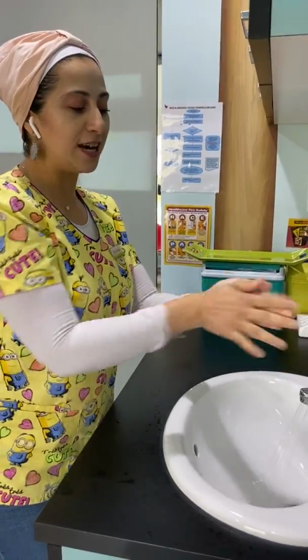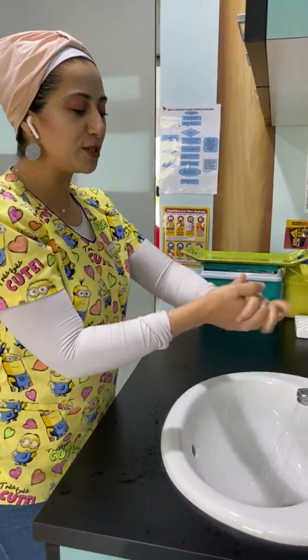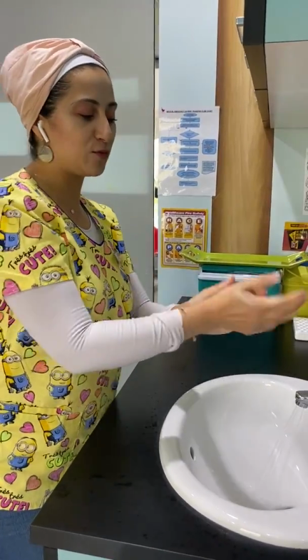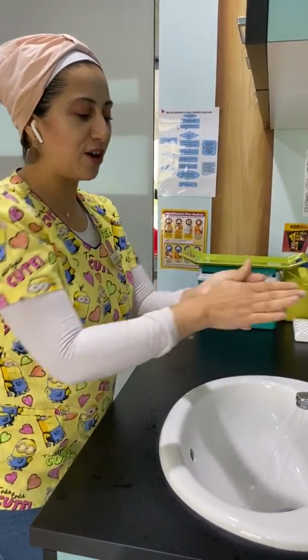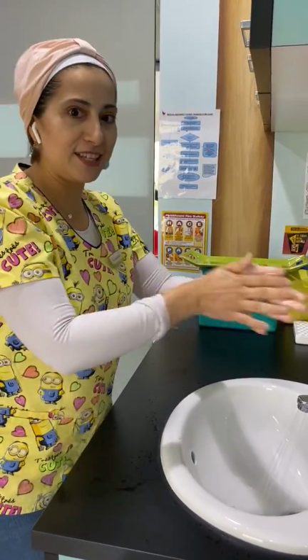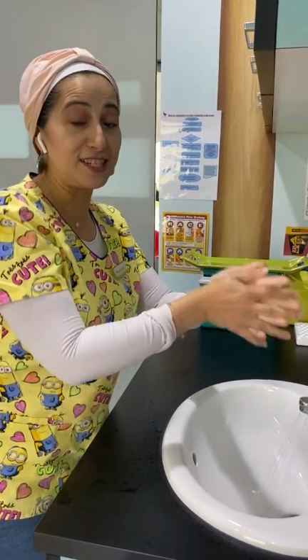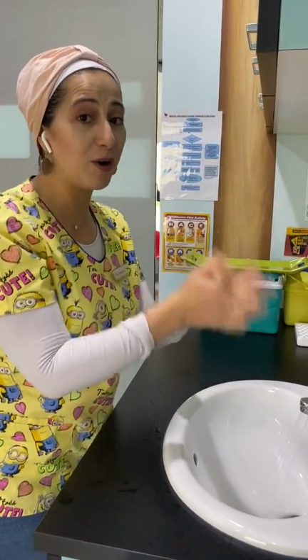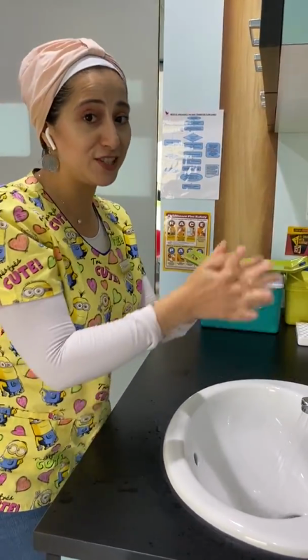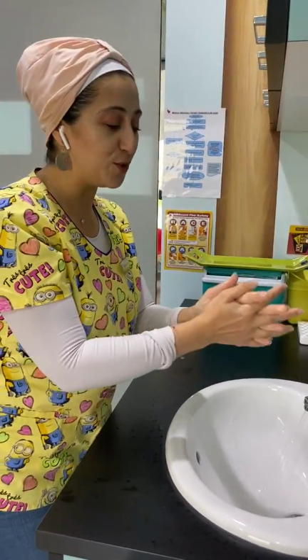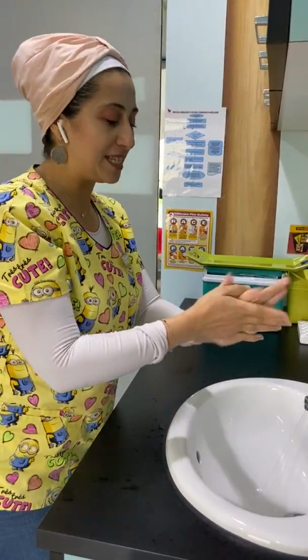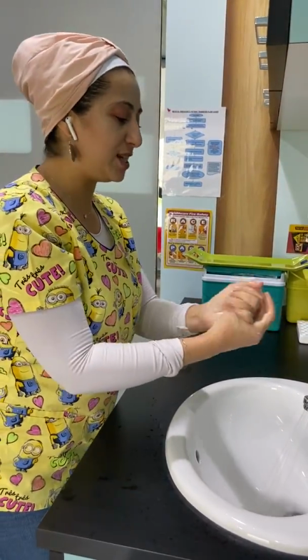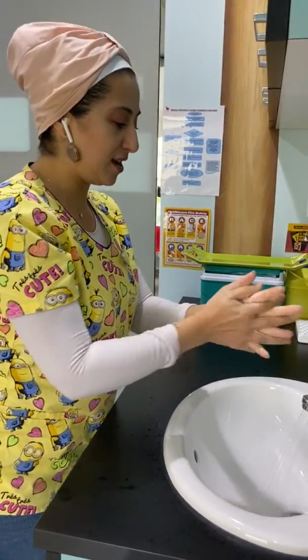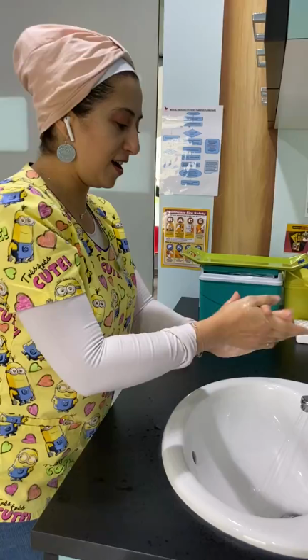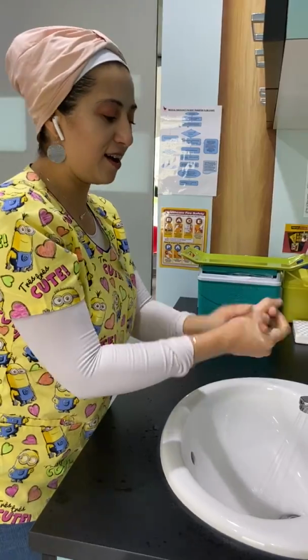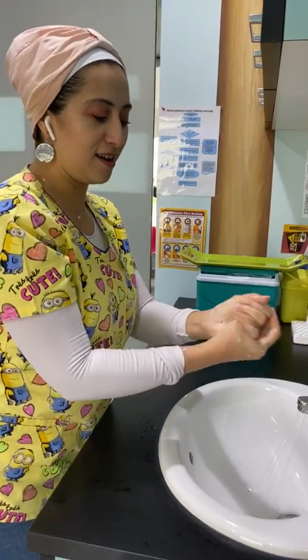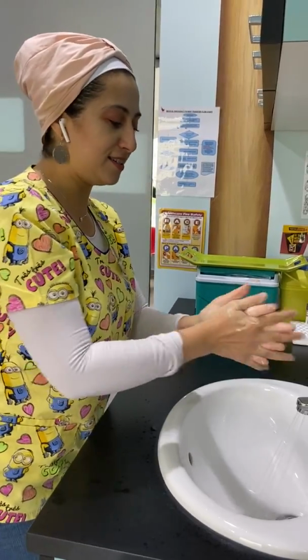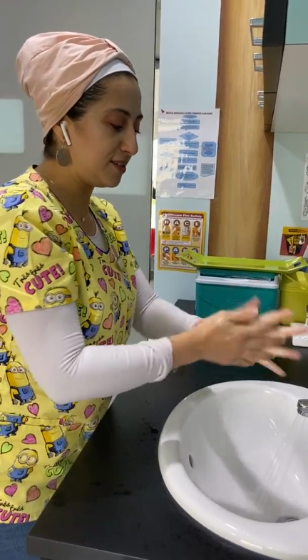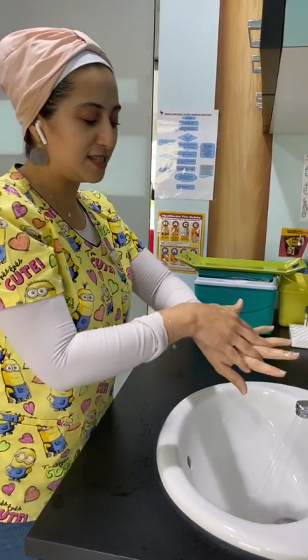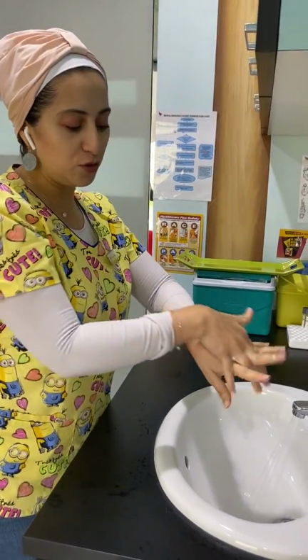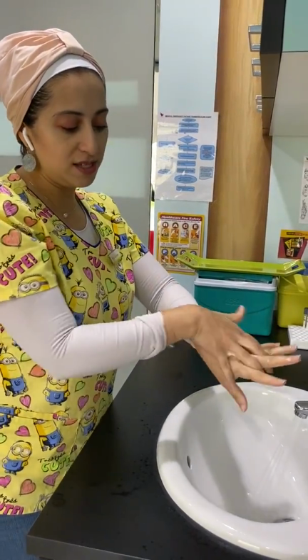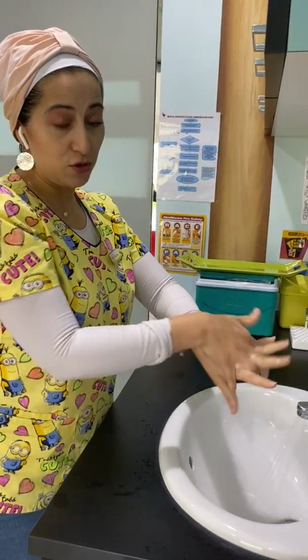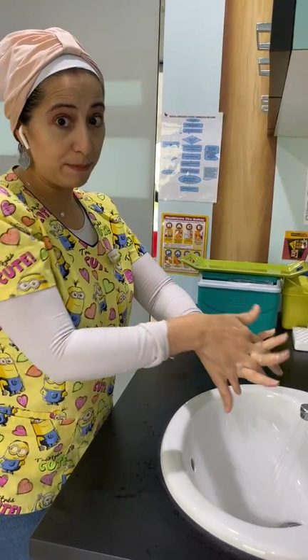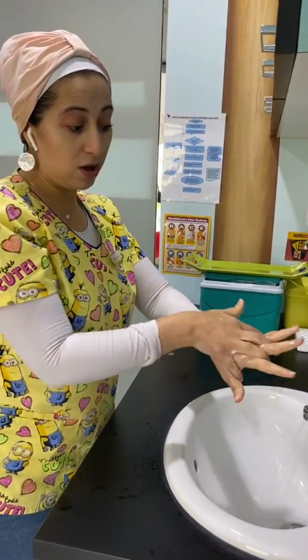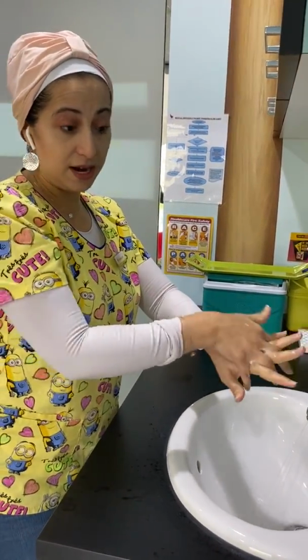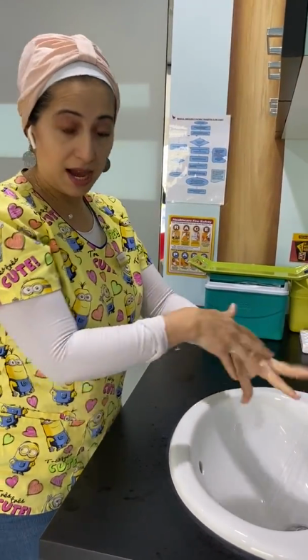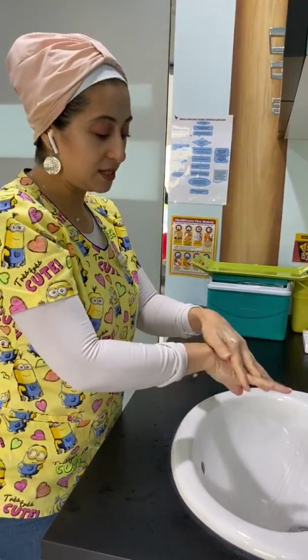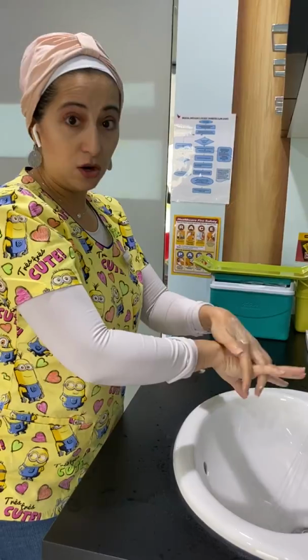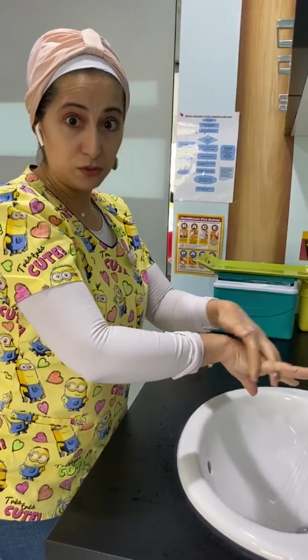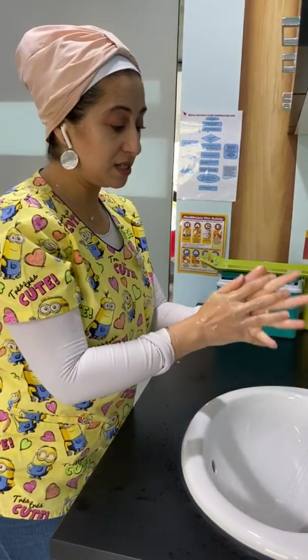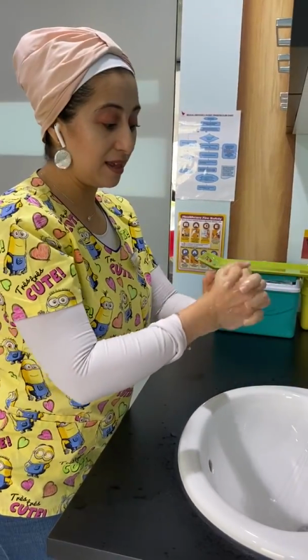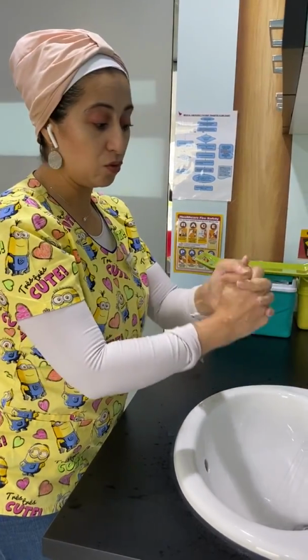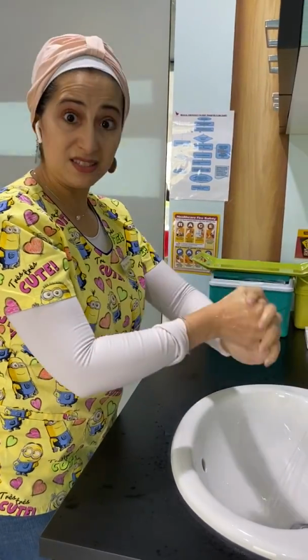Now most of us wash our hands like this. What we need to do is actually do this, then do this. Remember all this area here. Also do this and then do this.